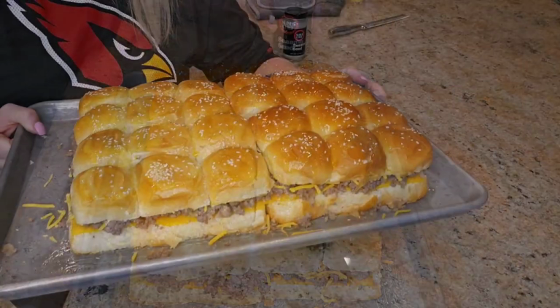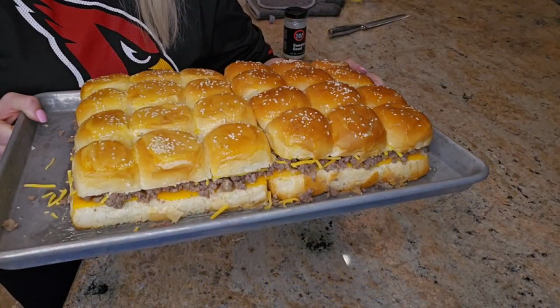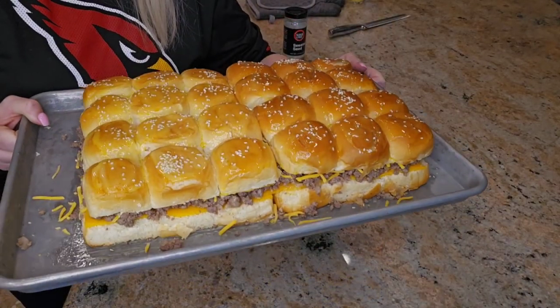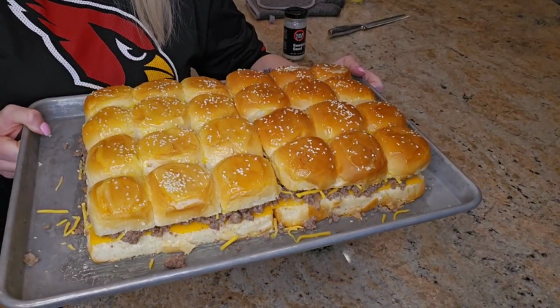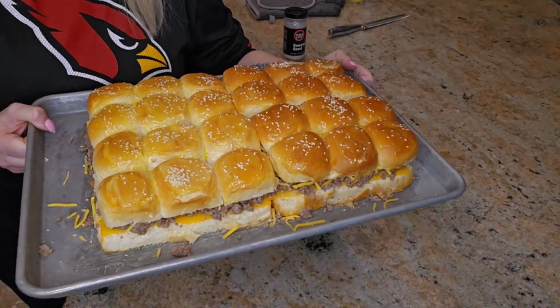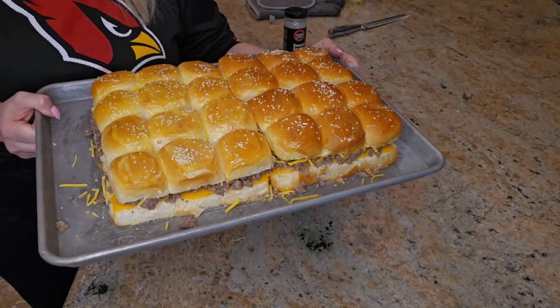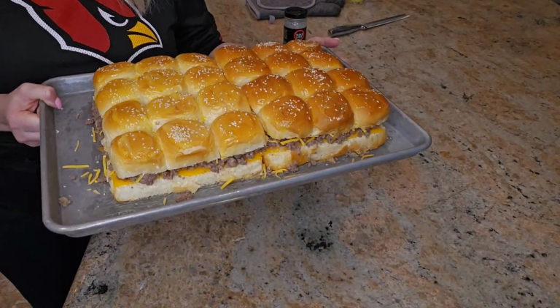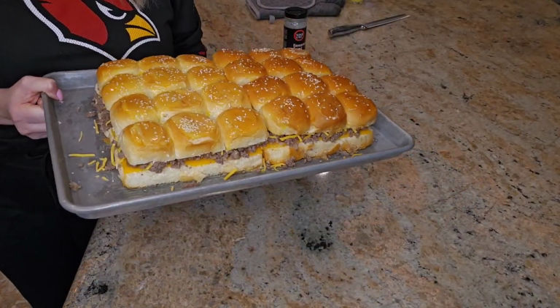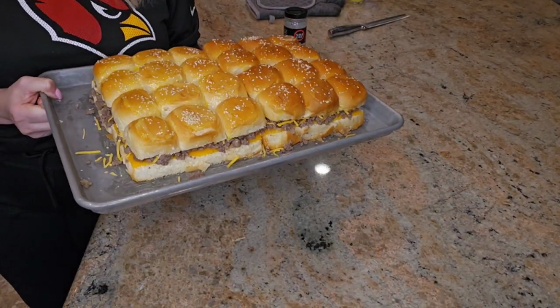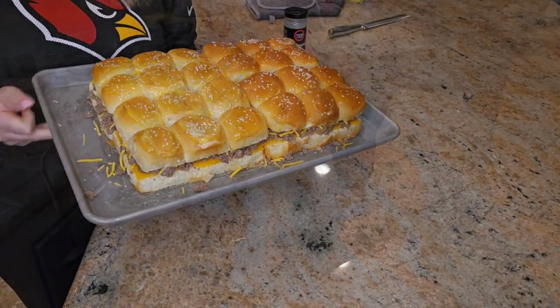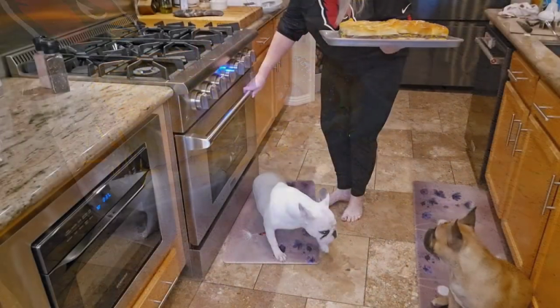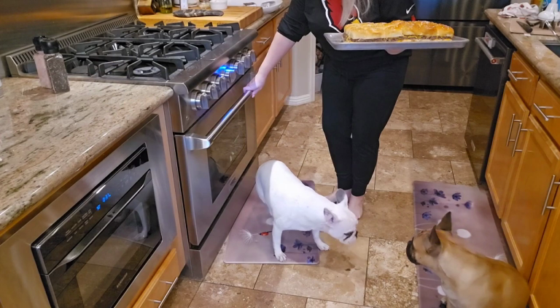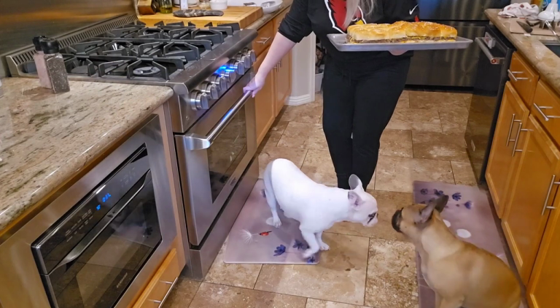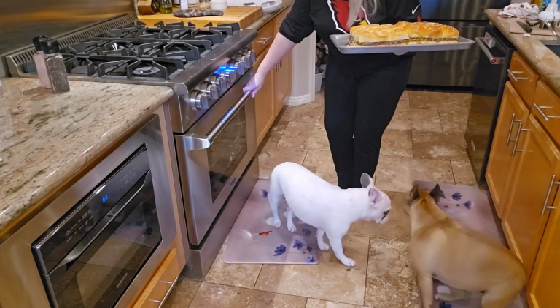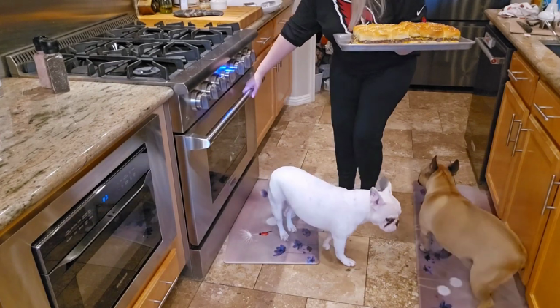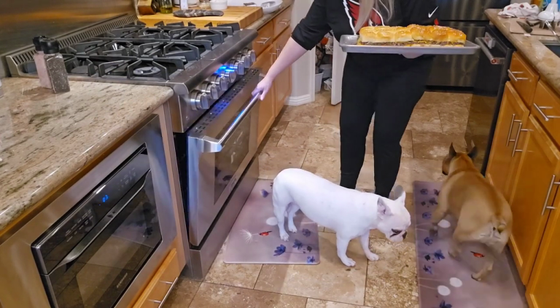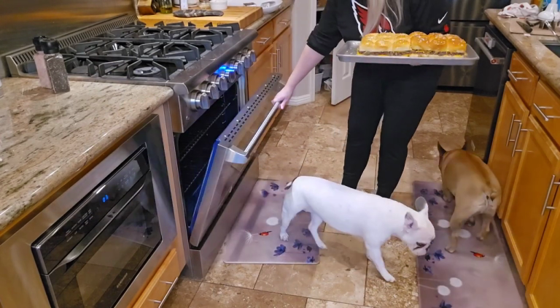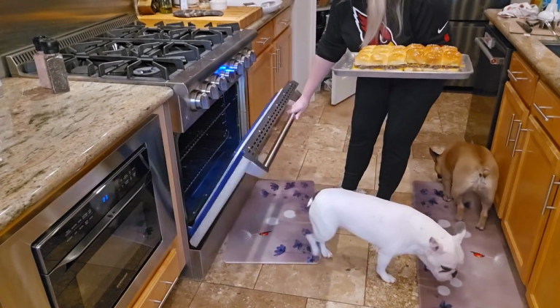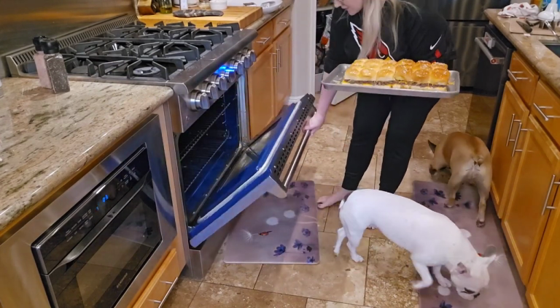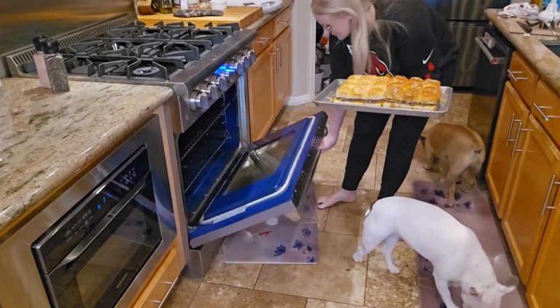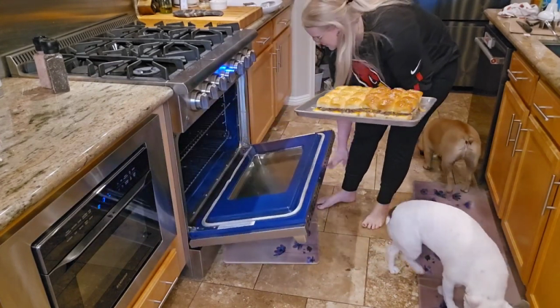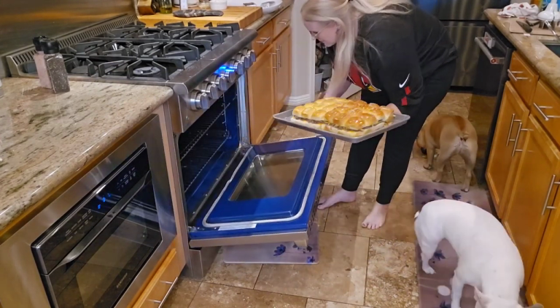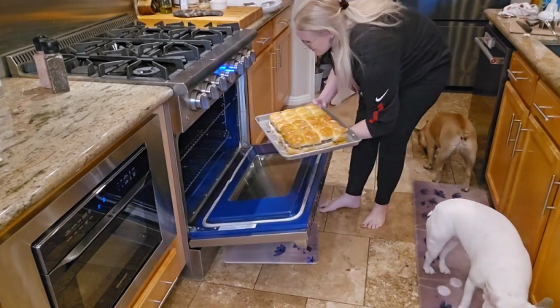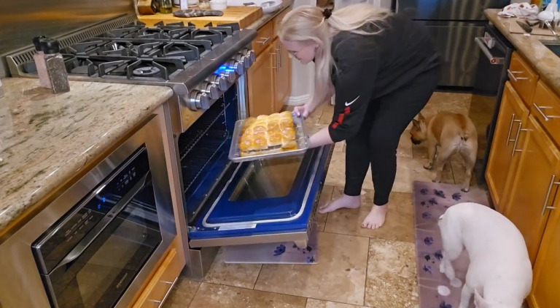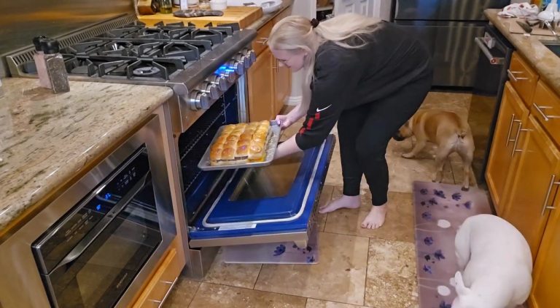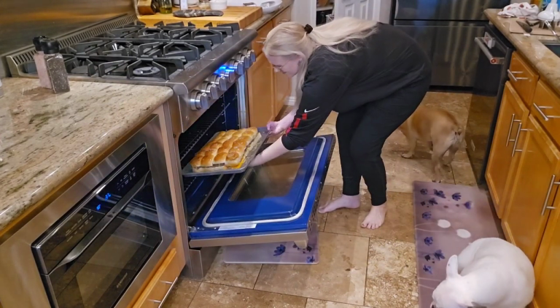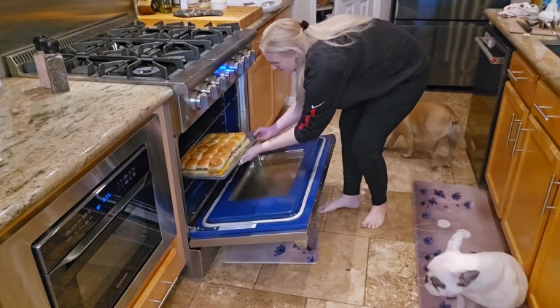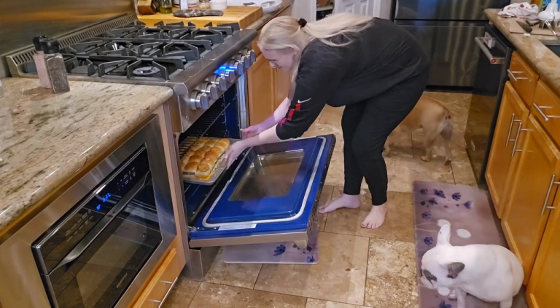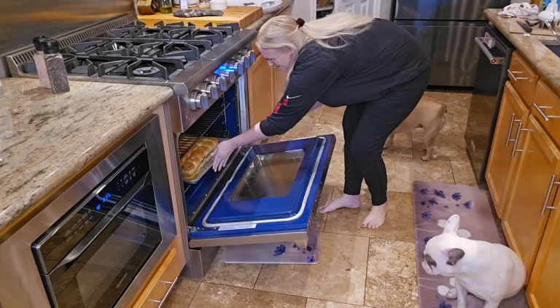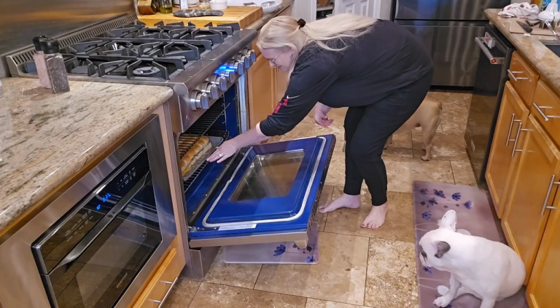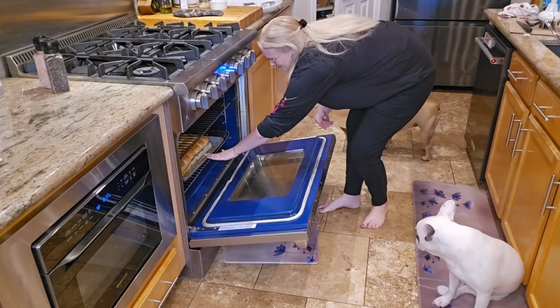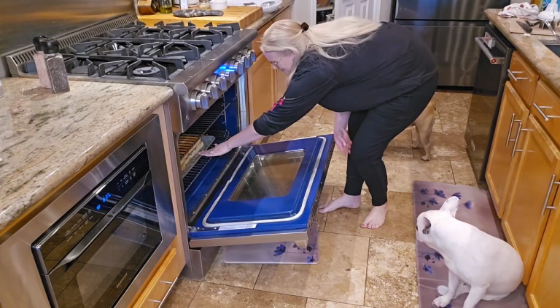Place them into the oven and bake at 350 degrees for 12 to 15 minutes until the cheese is melted and the tops are golden brown.